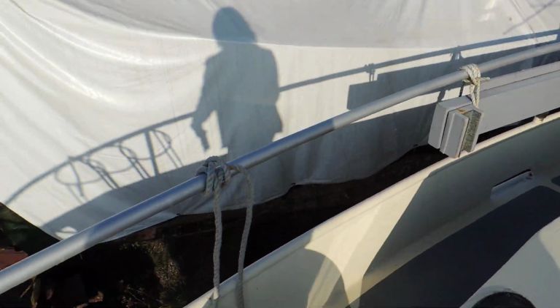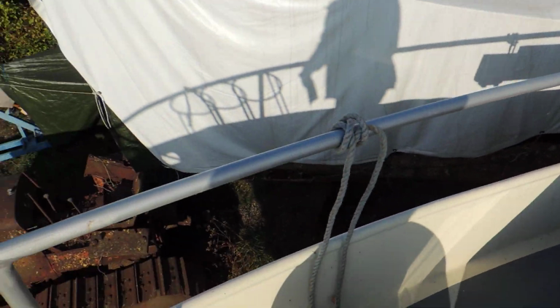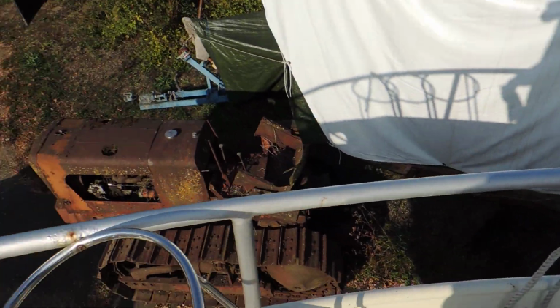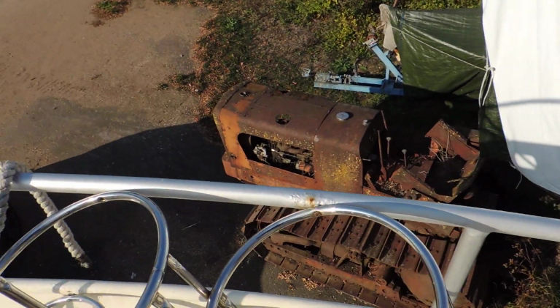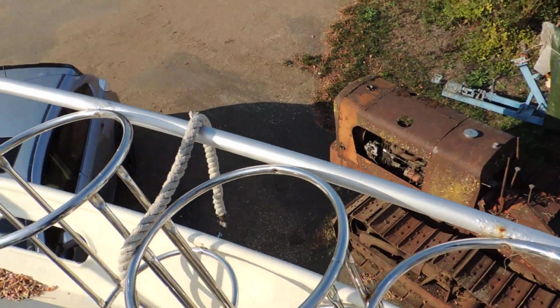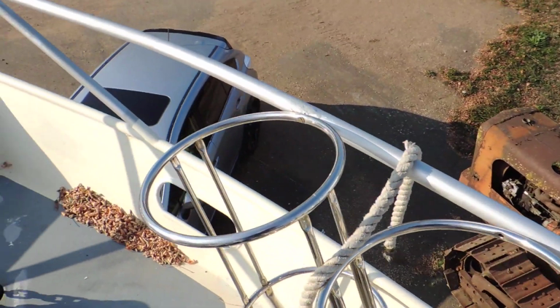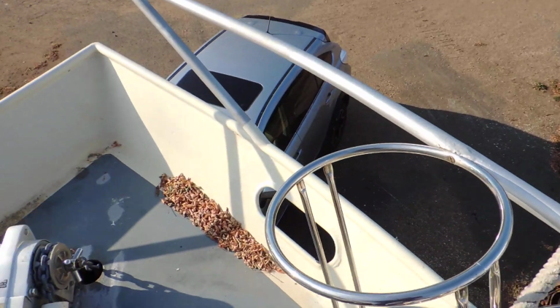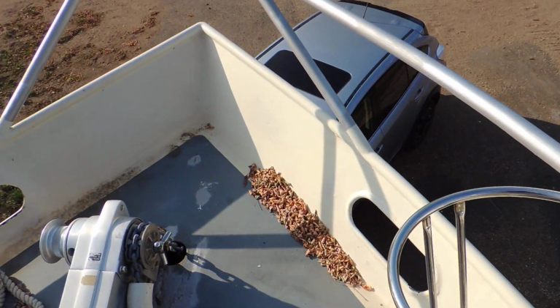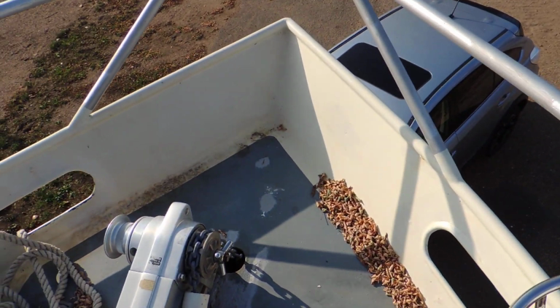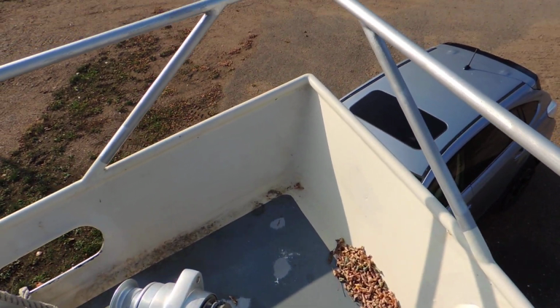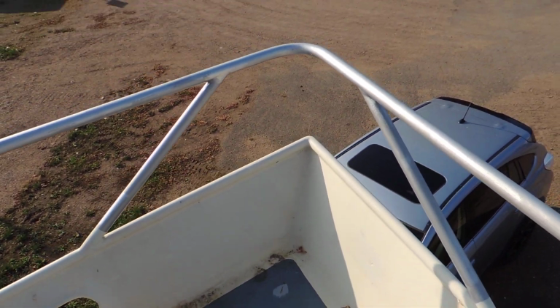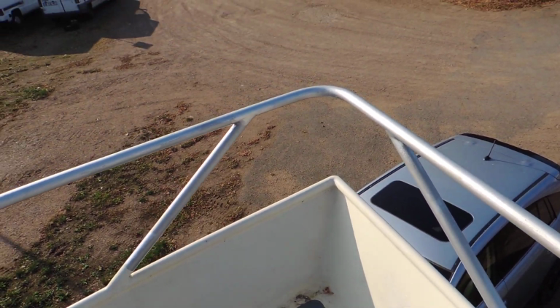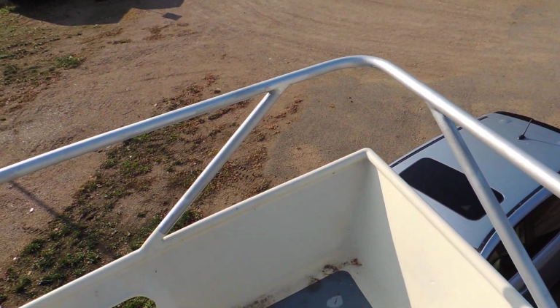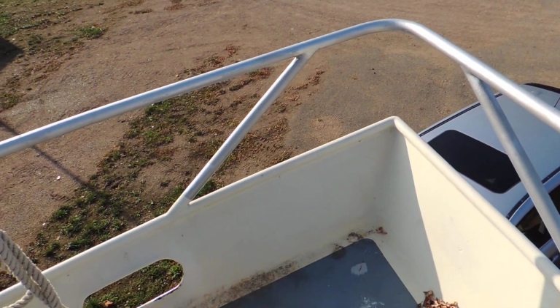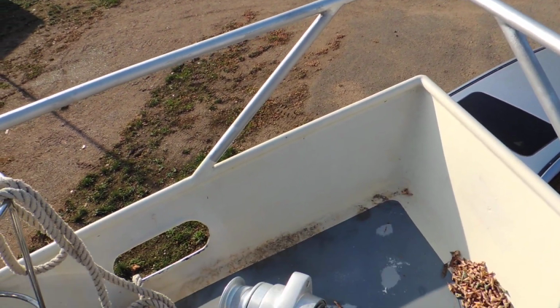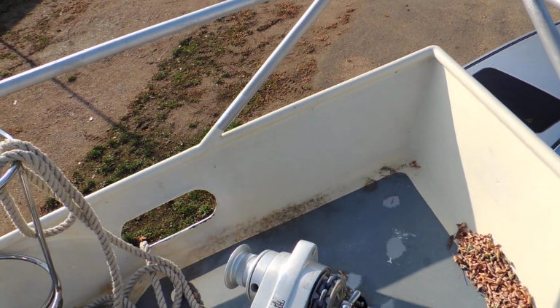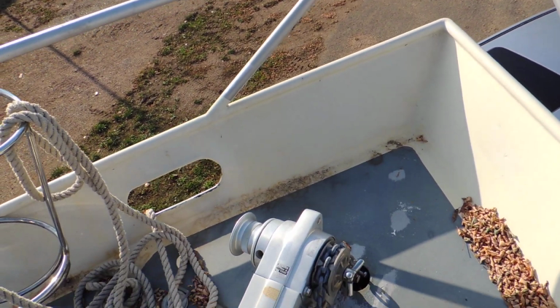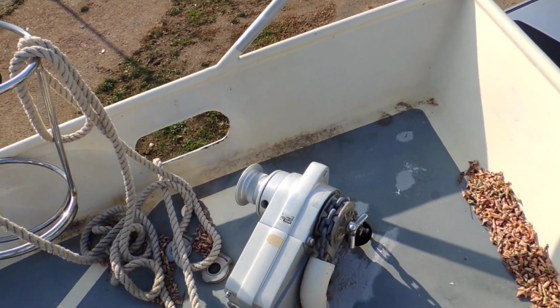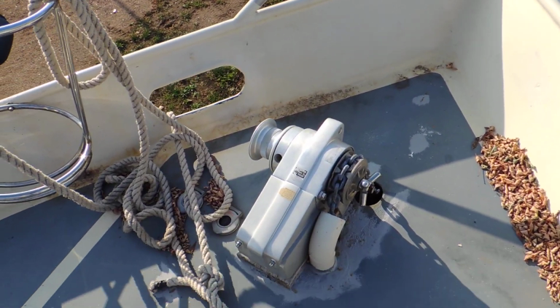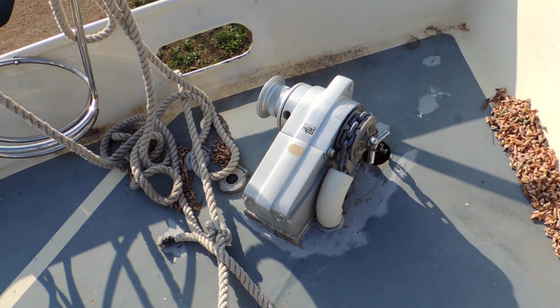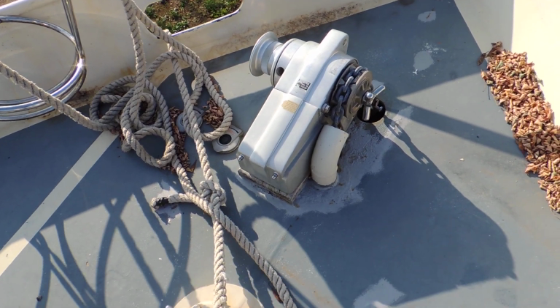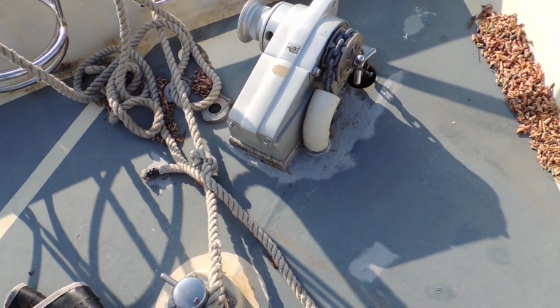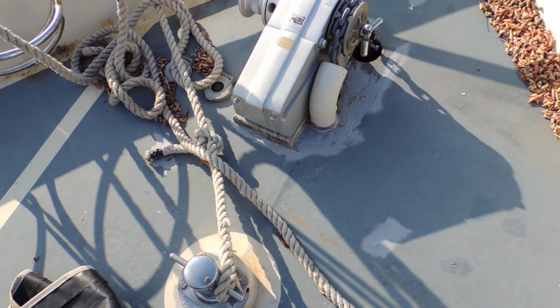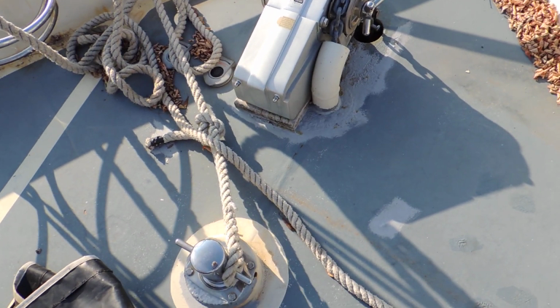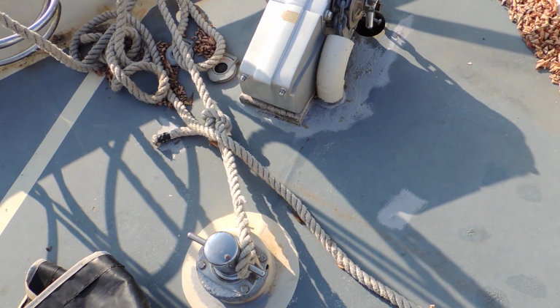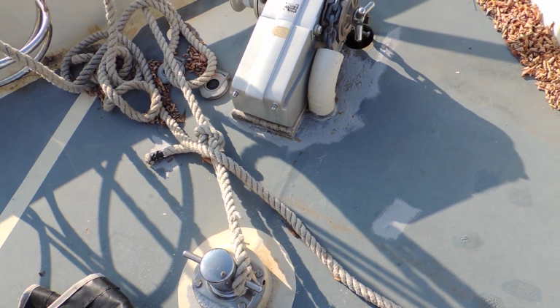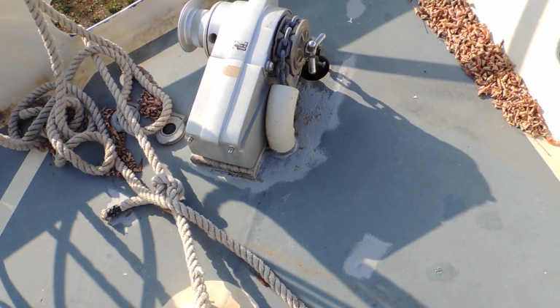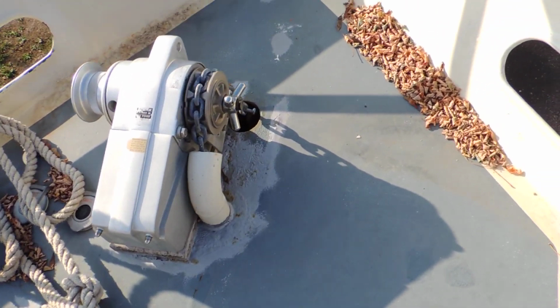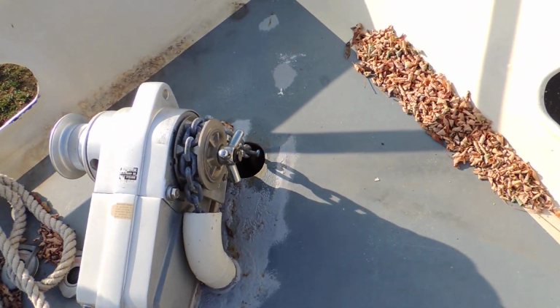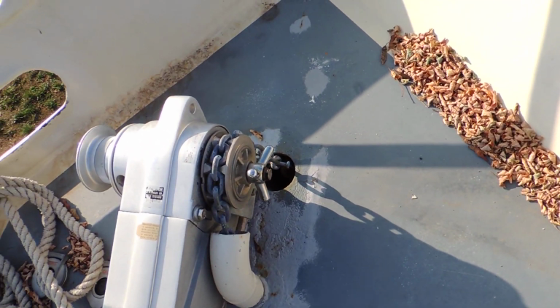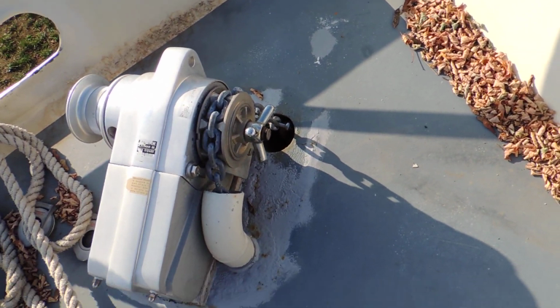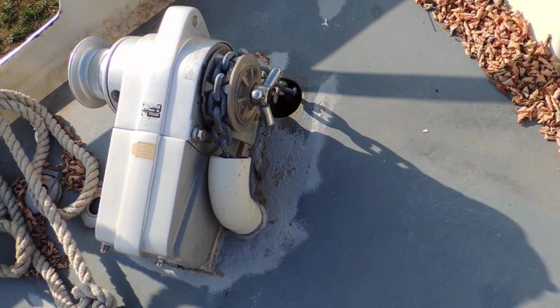The front deck, the bow, anchor winch. There you go.